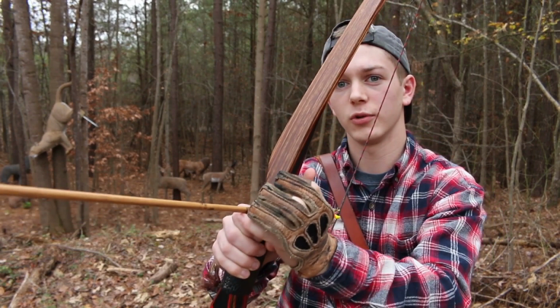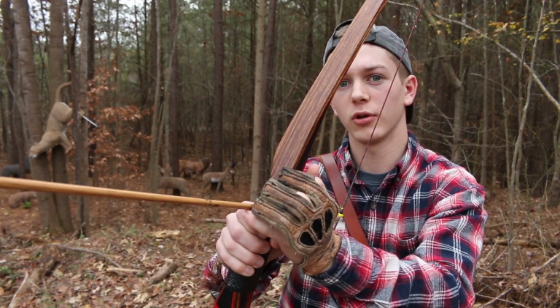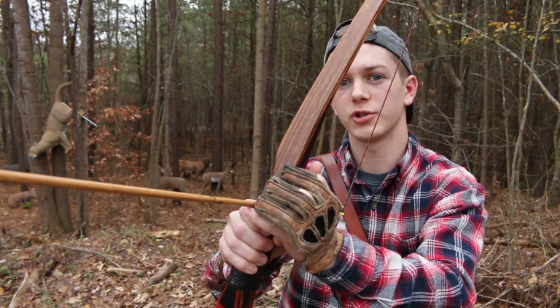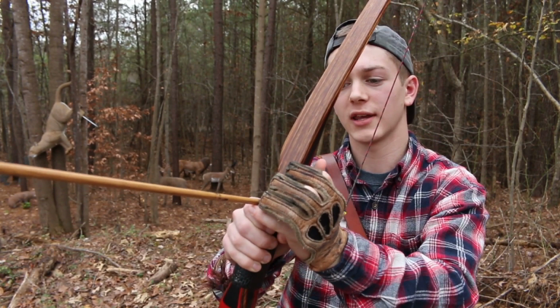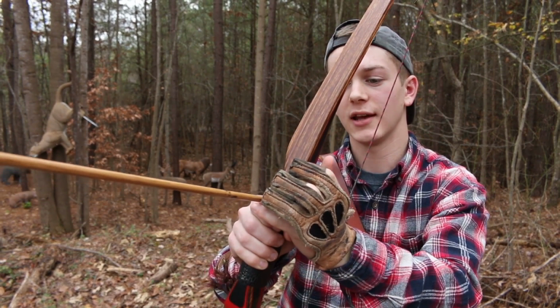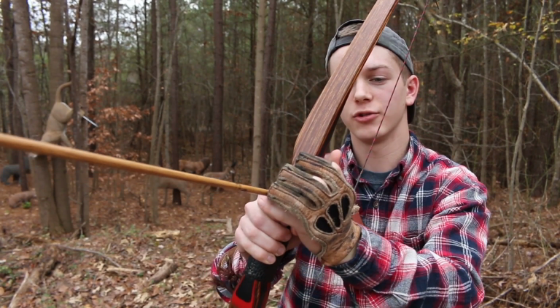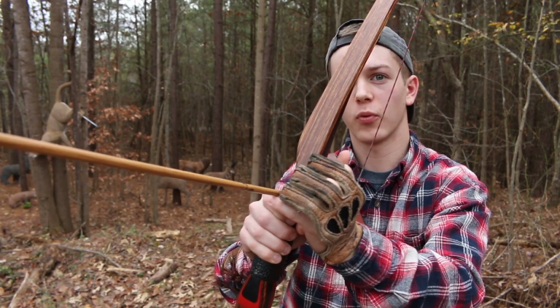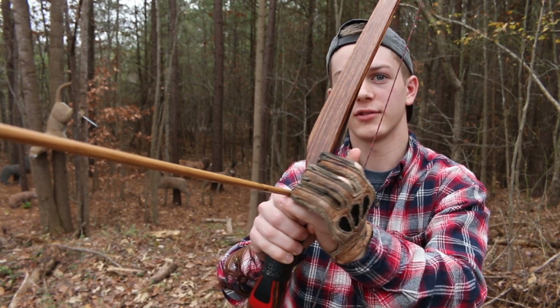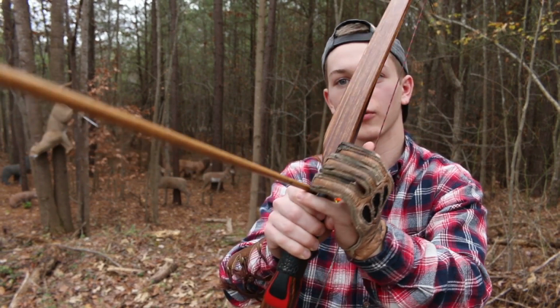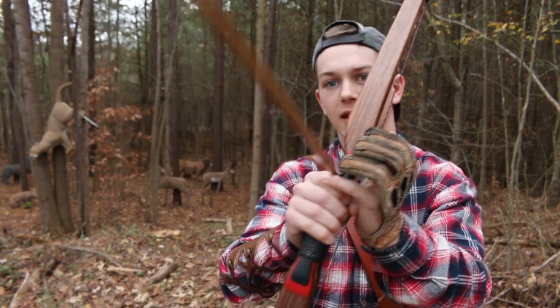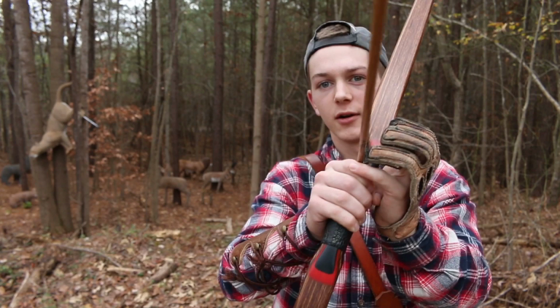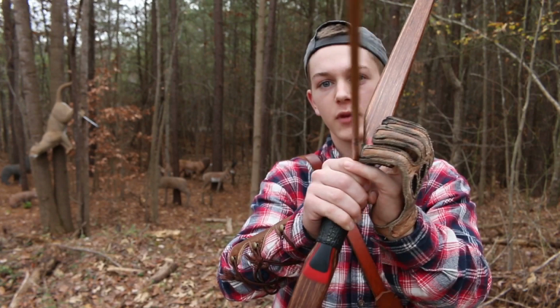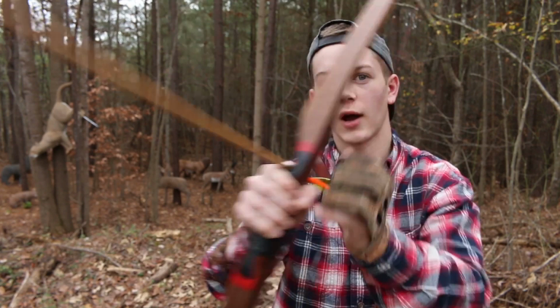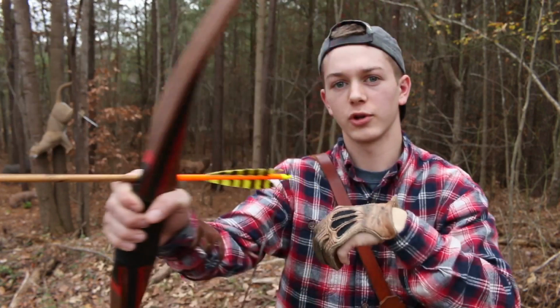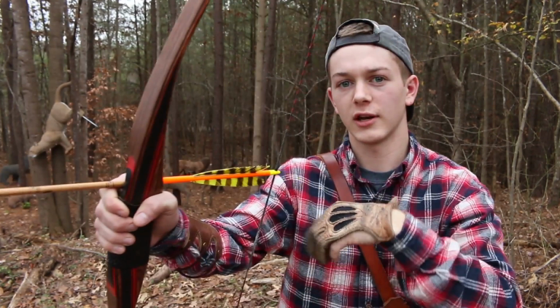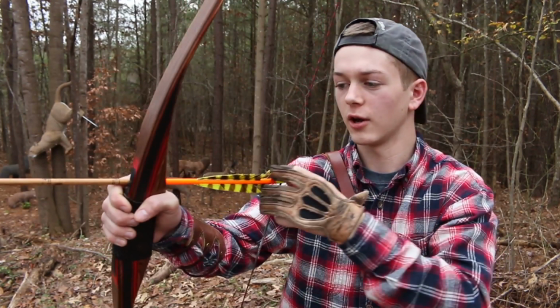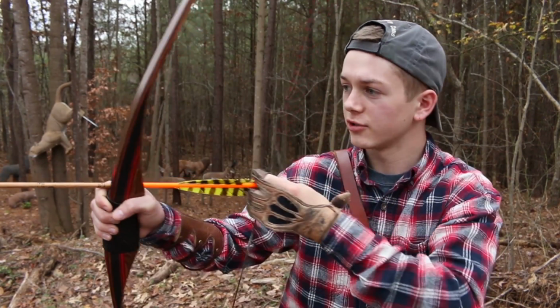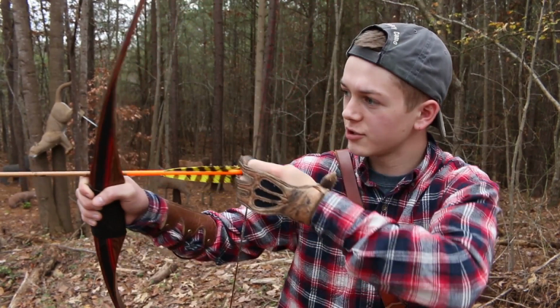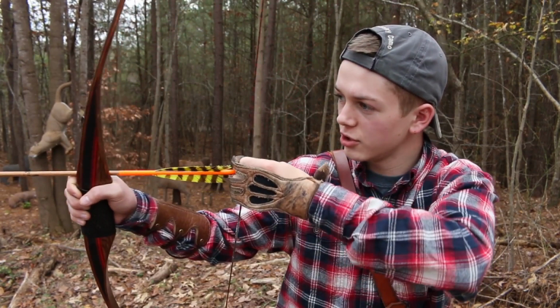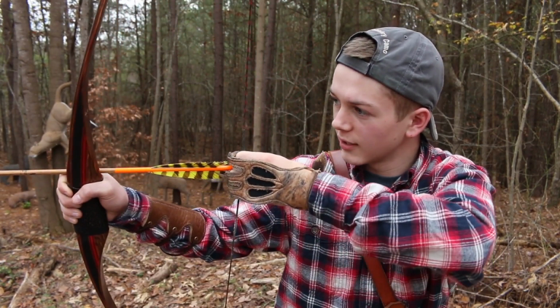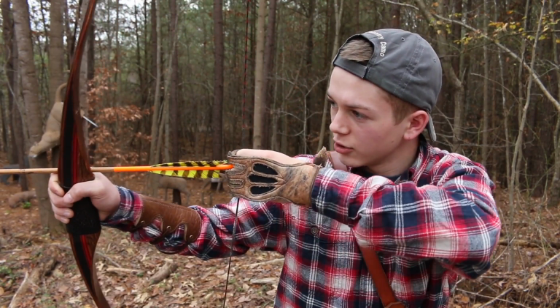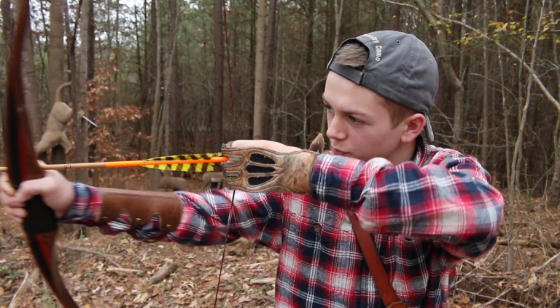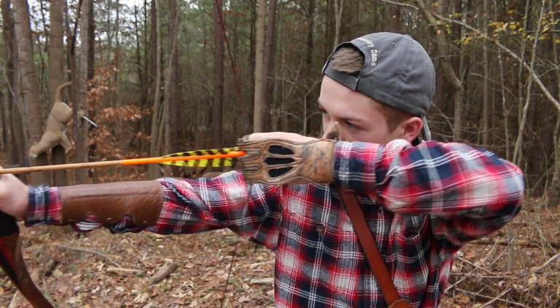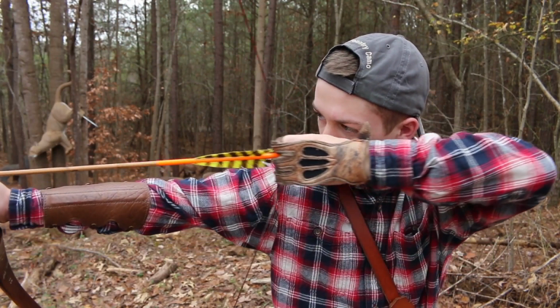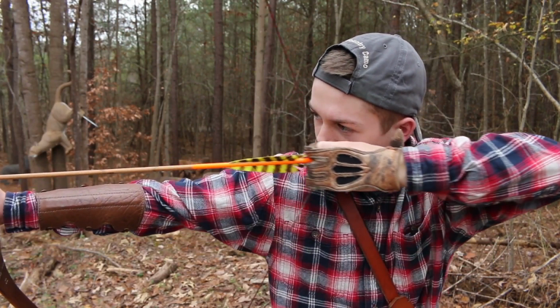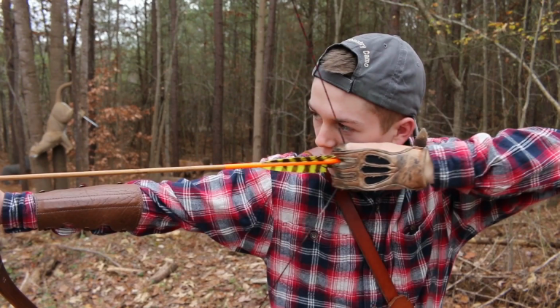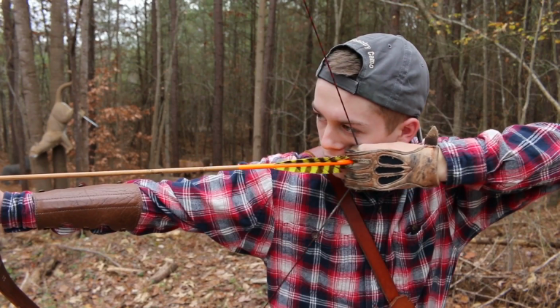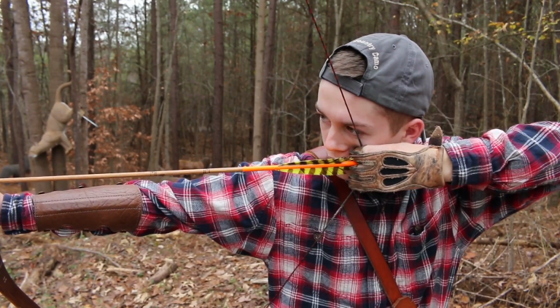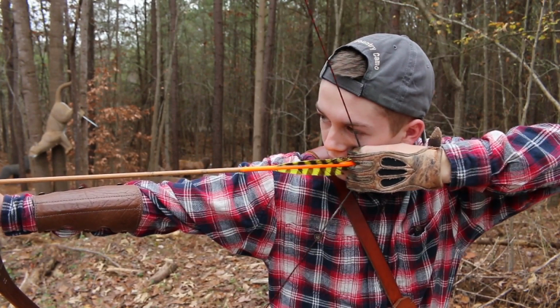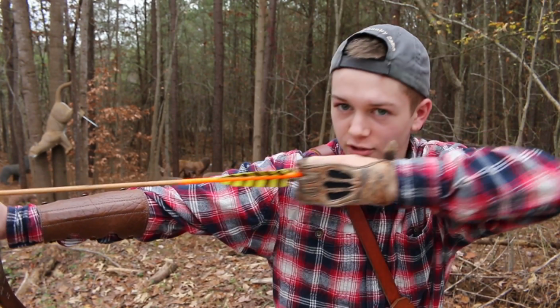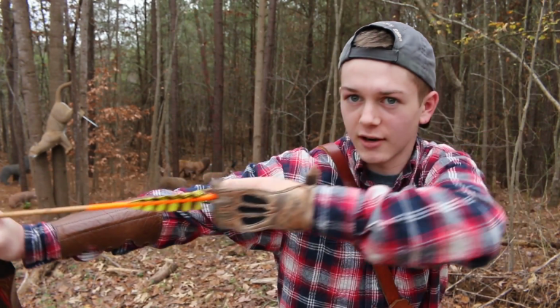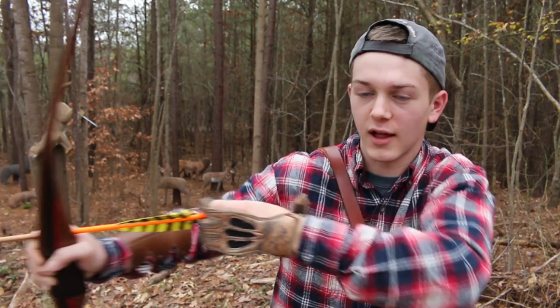And so when you go to shoot, when you go to look at what you want to hit, you just want to point this knuckle right here, right at where you want that arrow to go. So as you're shooting, you just push that knuckle, push and pull, and then you let the arrow fly.